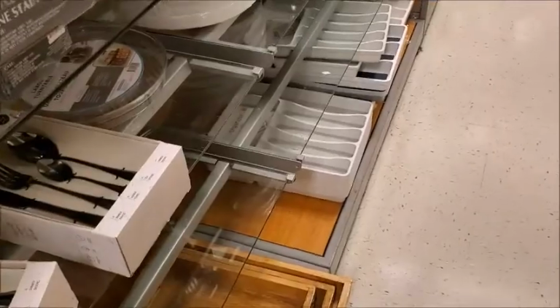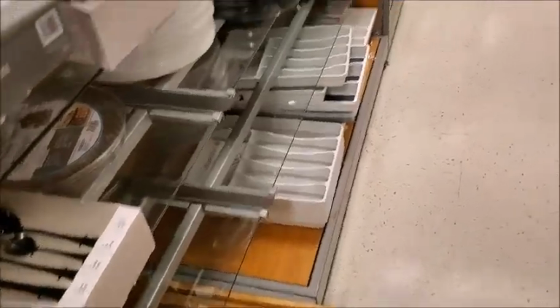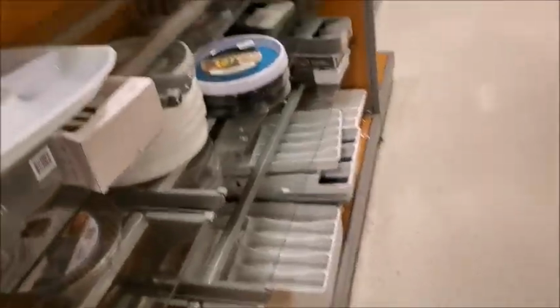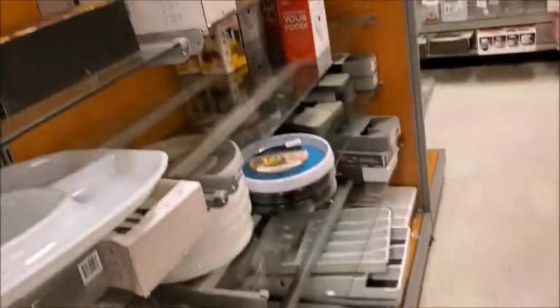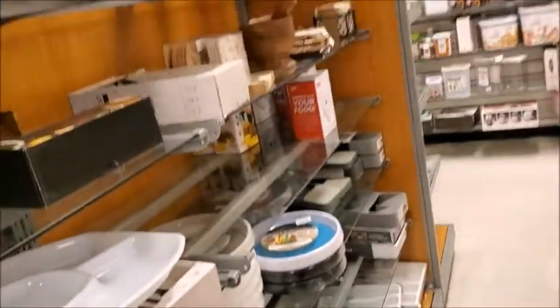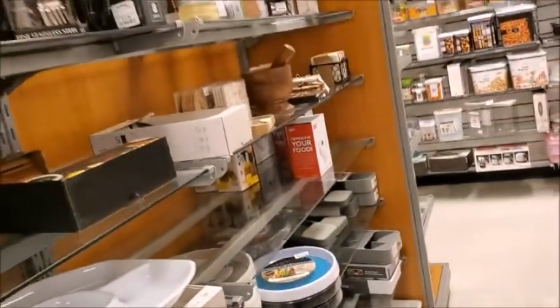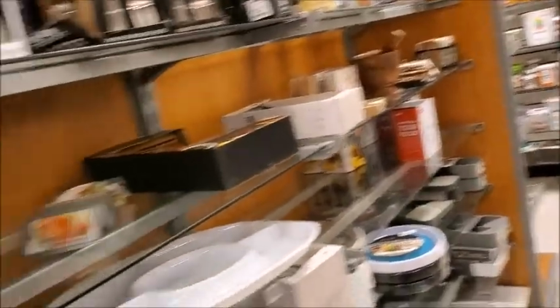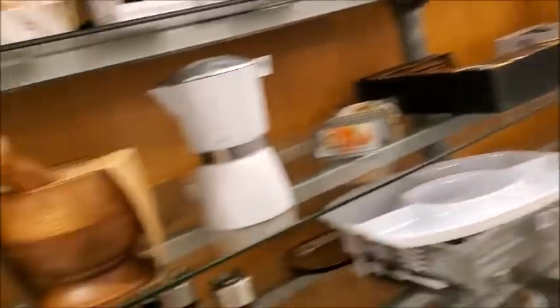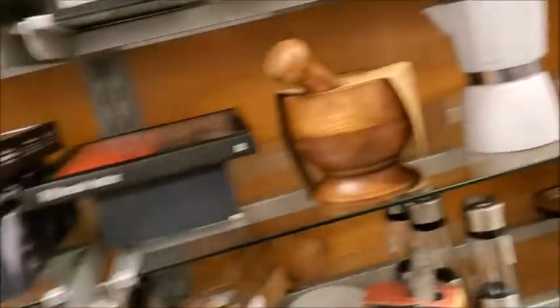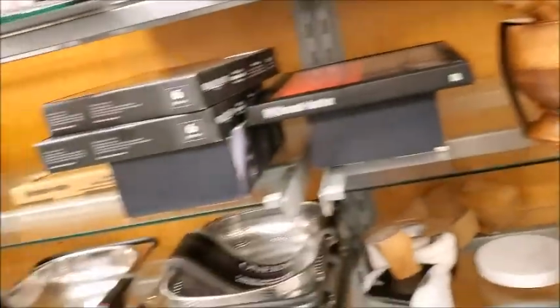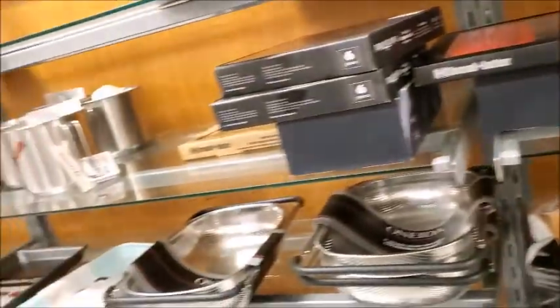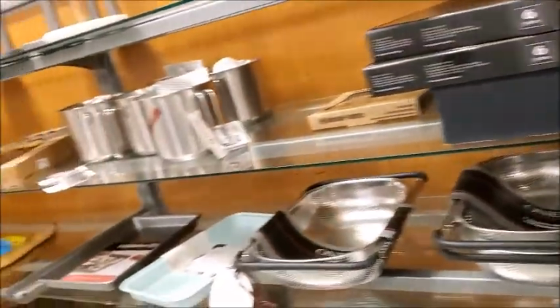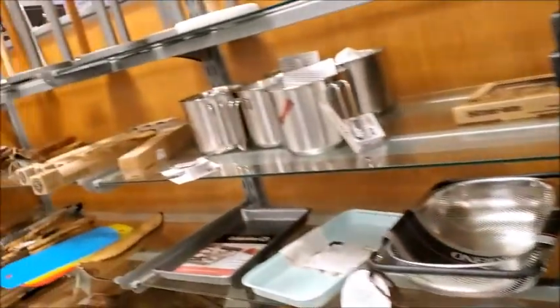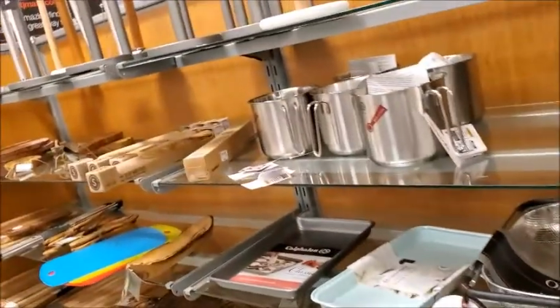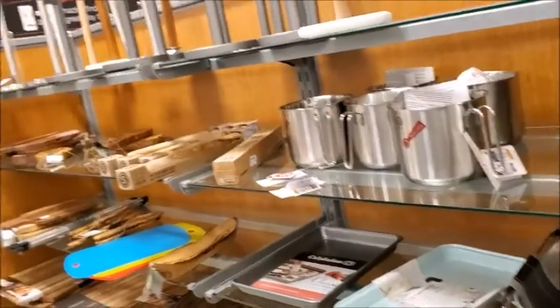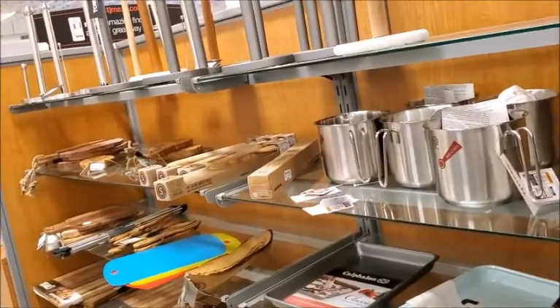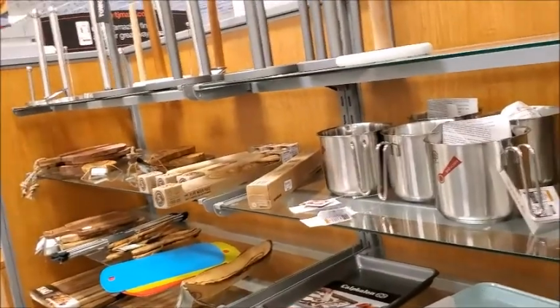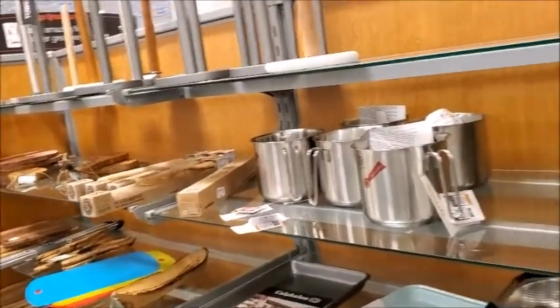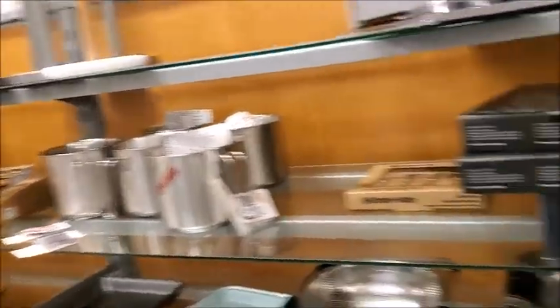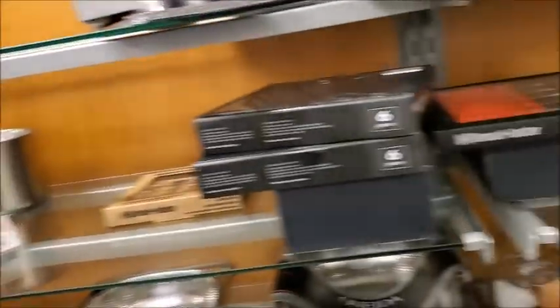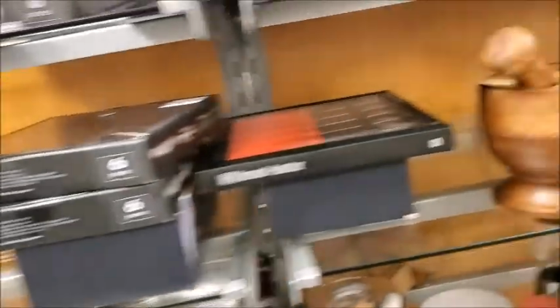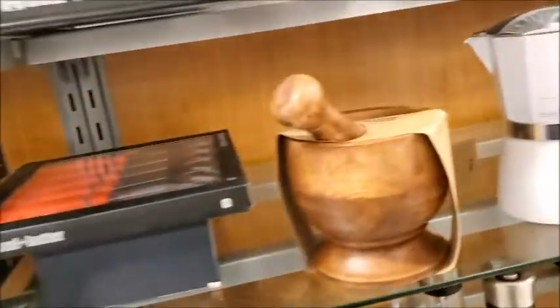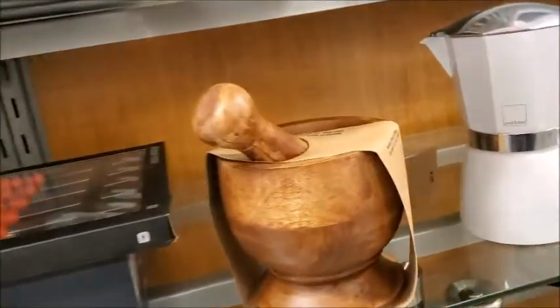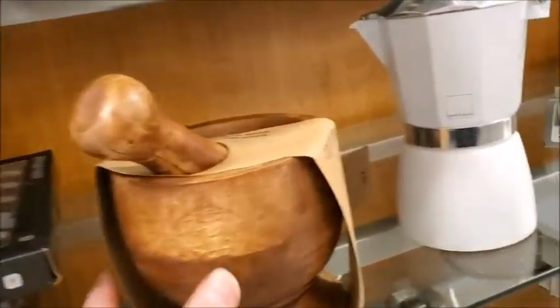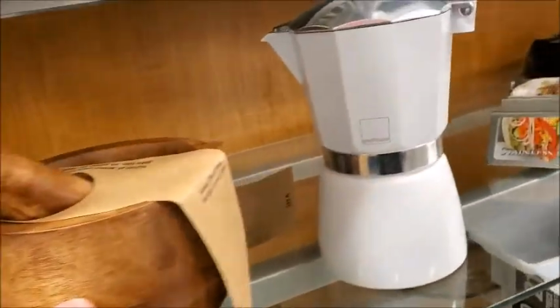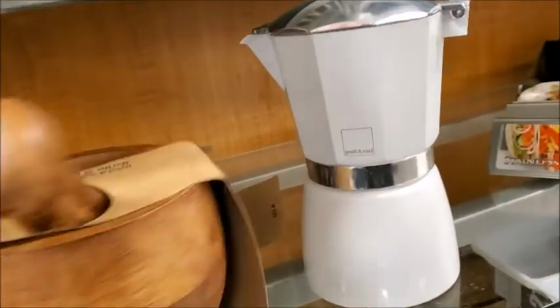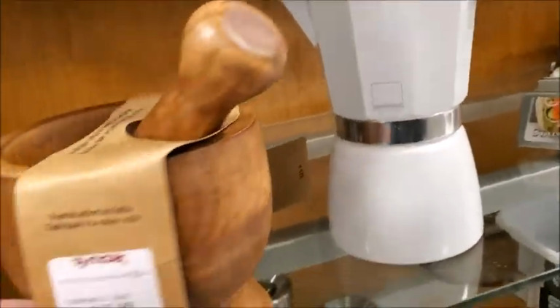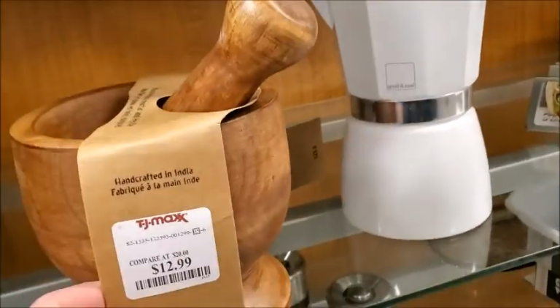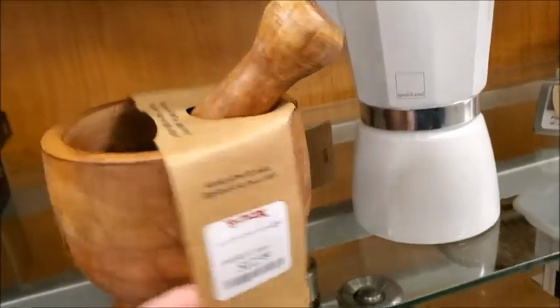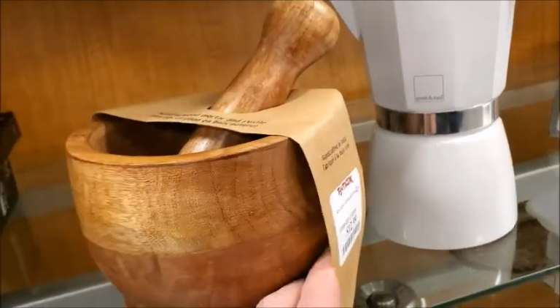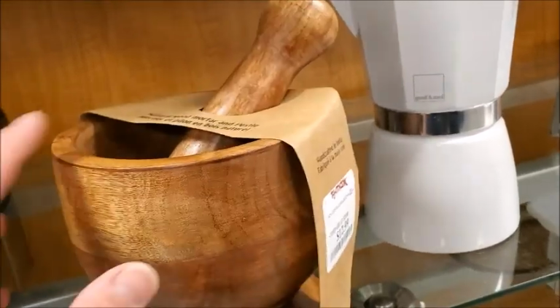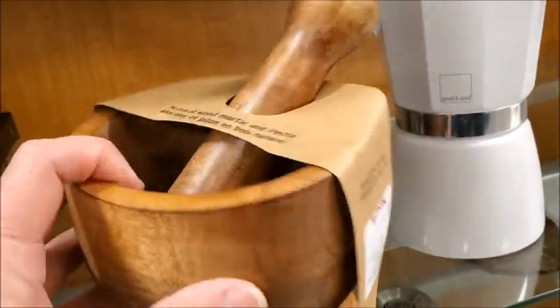They moved all their wood-related kitchen items to this area. Here is a mortar and pestle — $12.99, that's not bad.